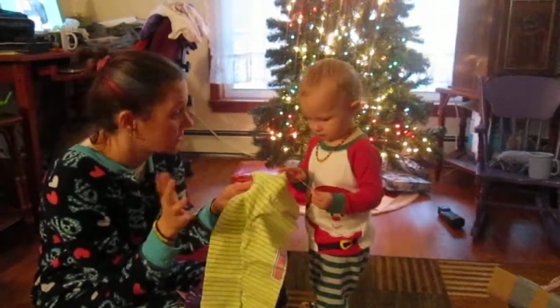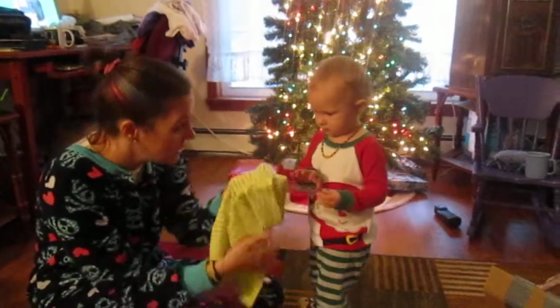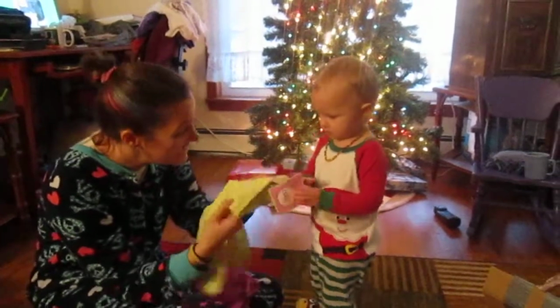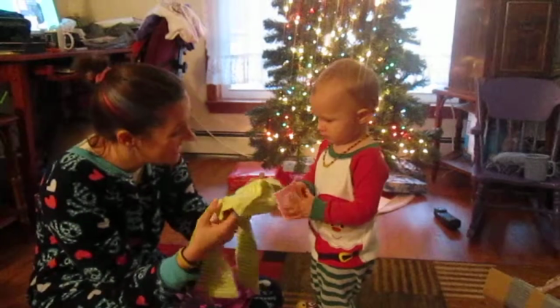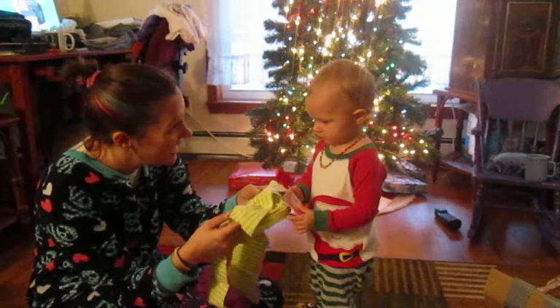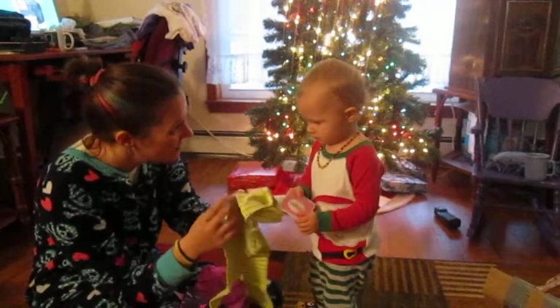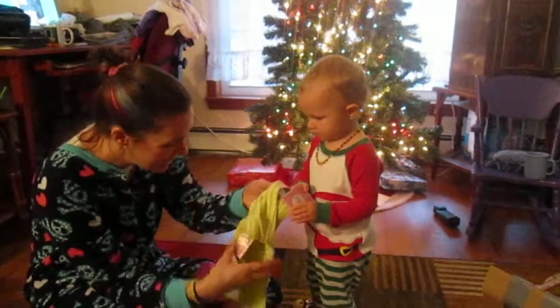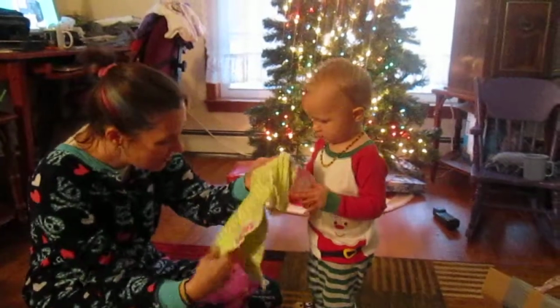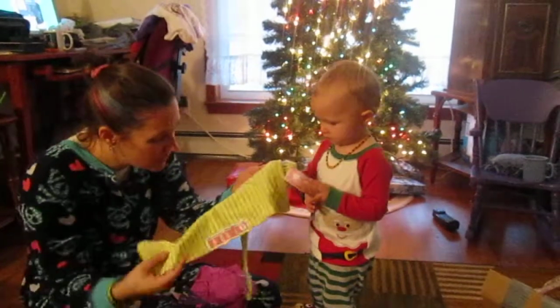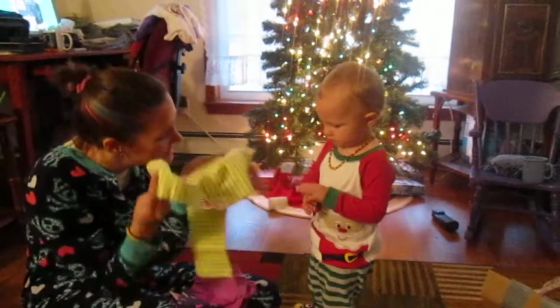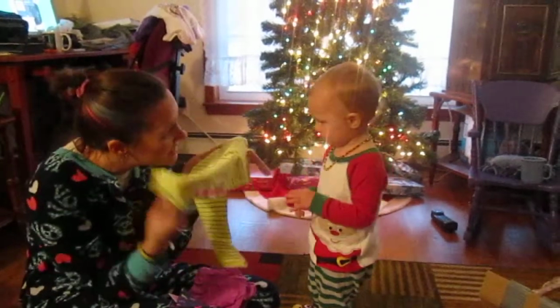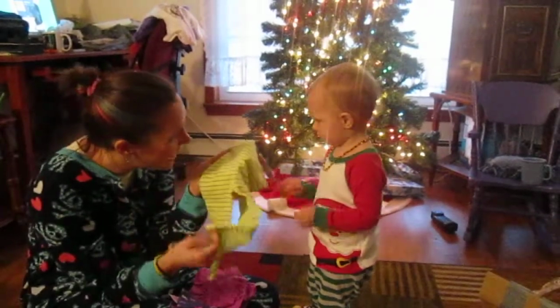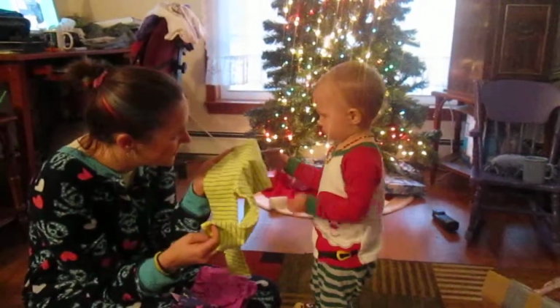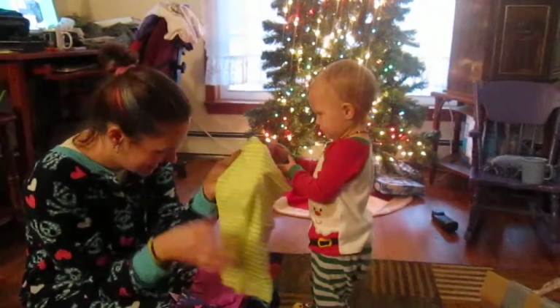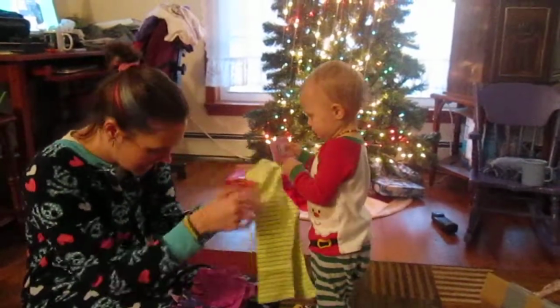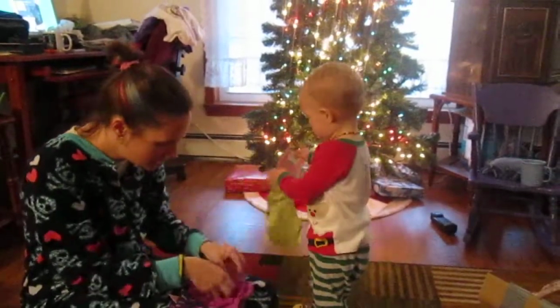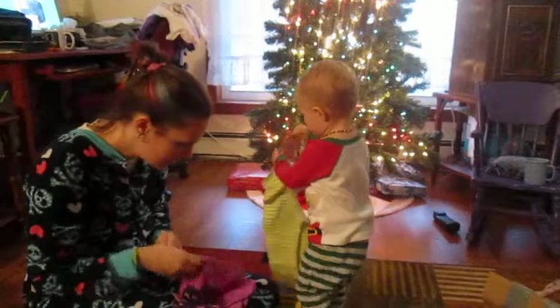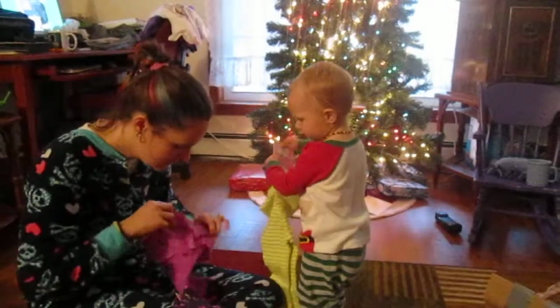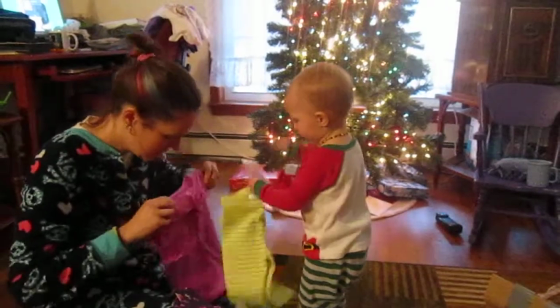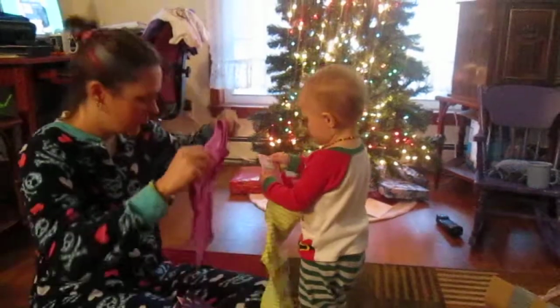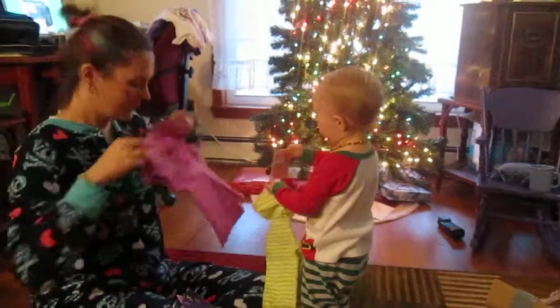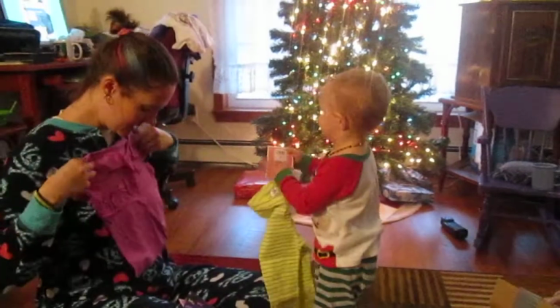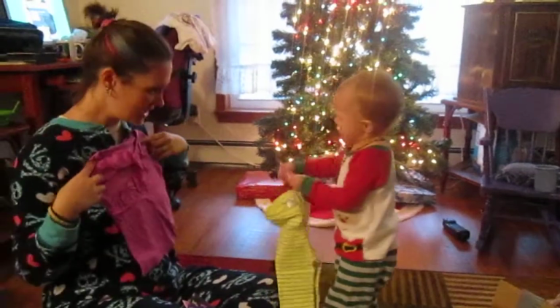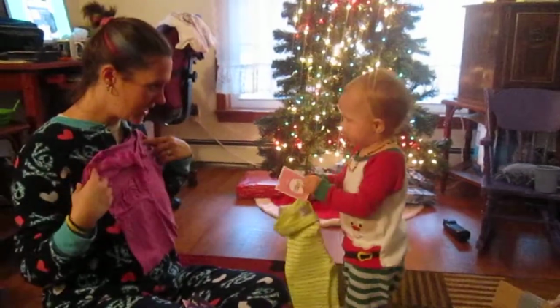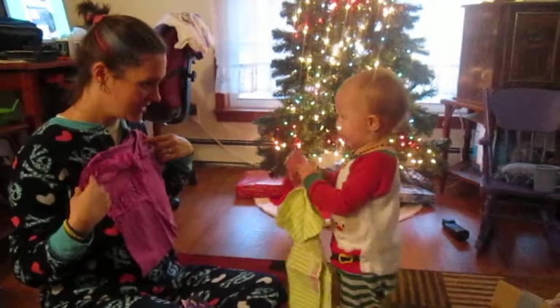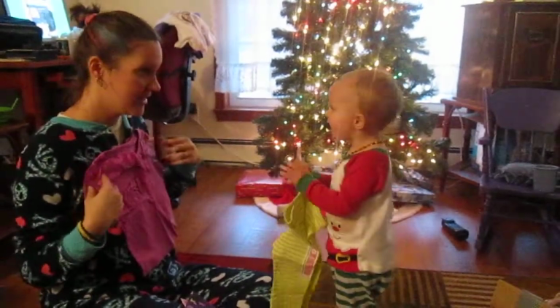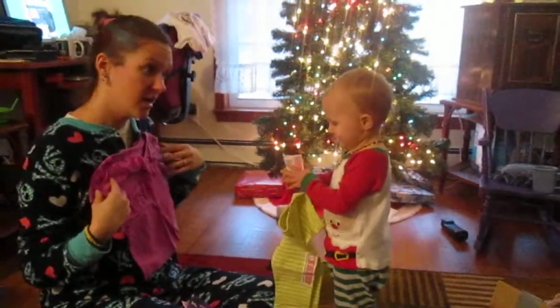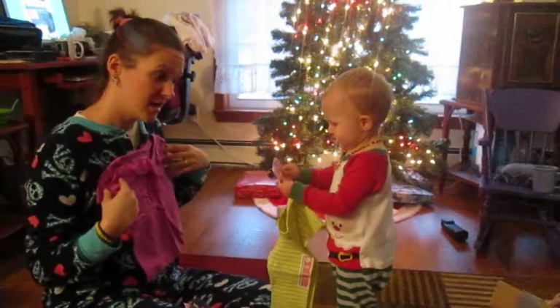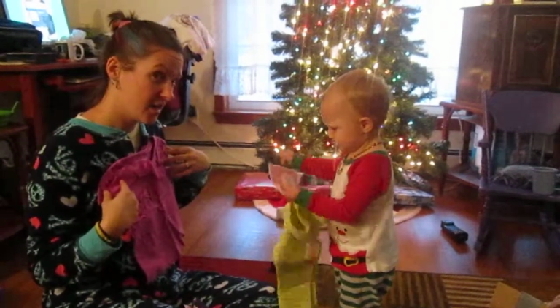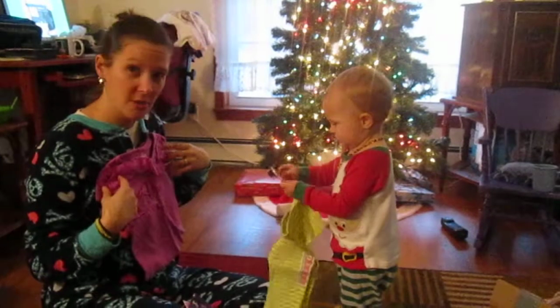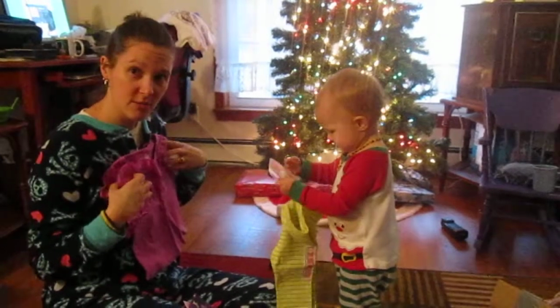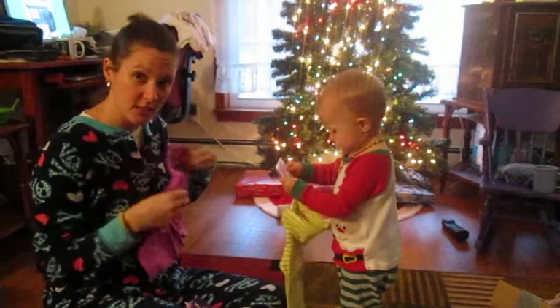That's okay. Look, green! They're really cute pants! We wear these all the time! And a shirt! Pretty shirt! I want to see what you think.